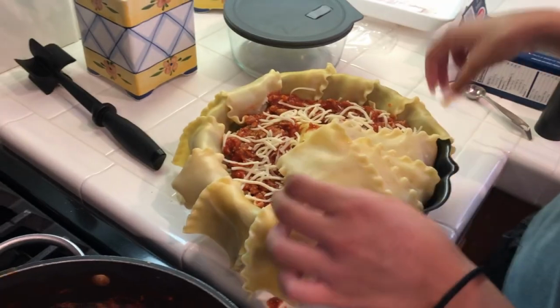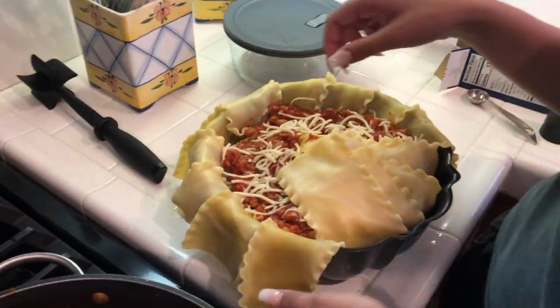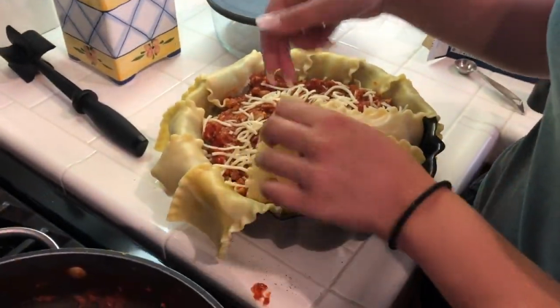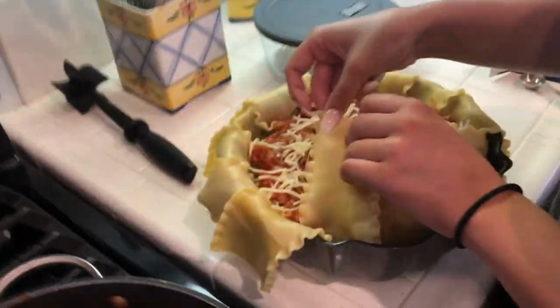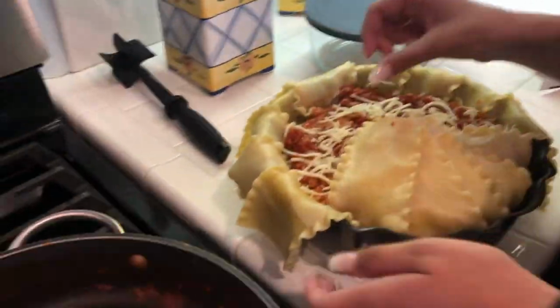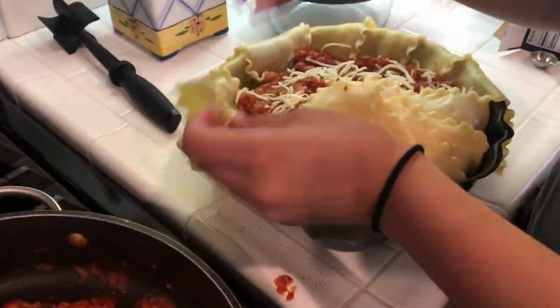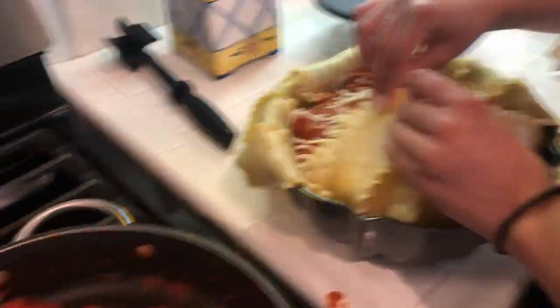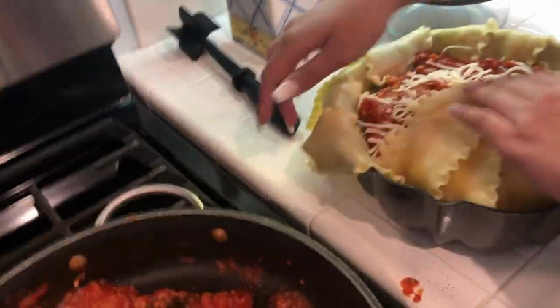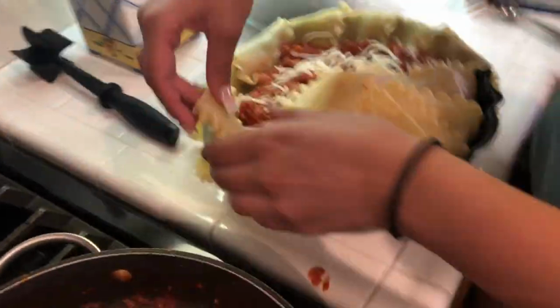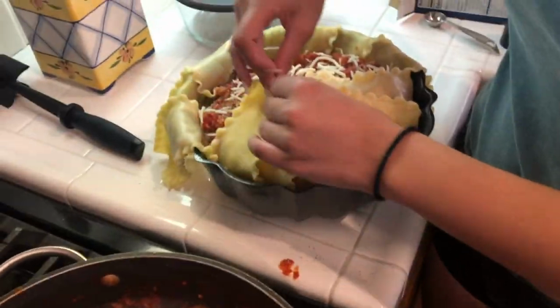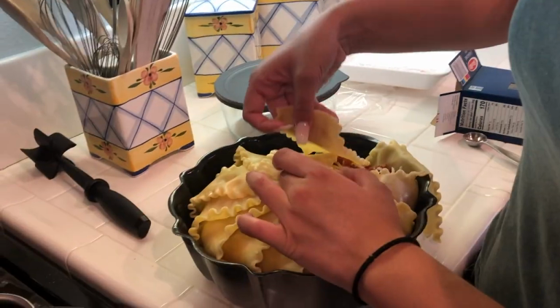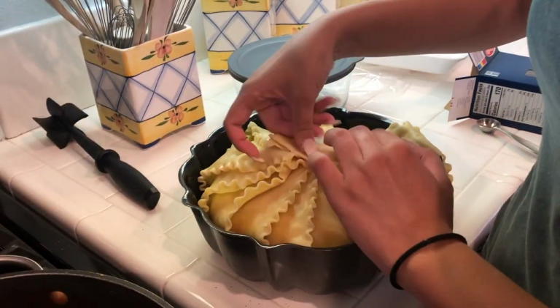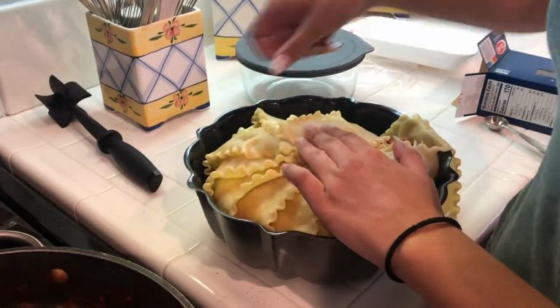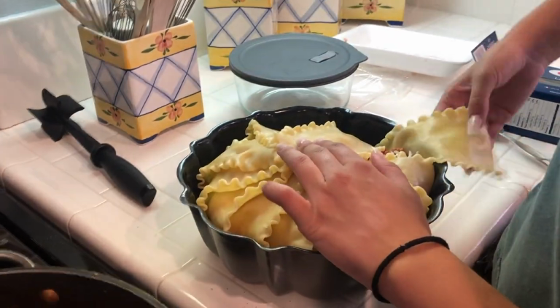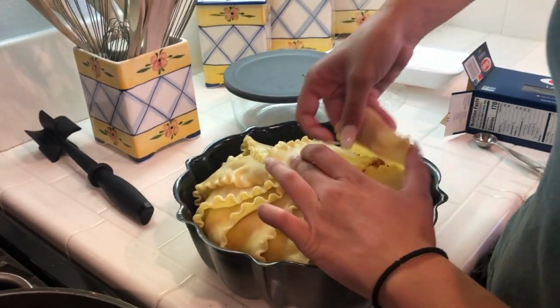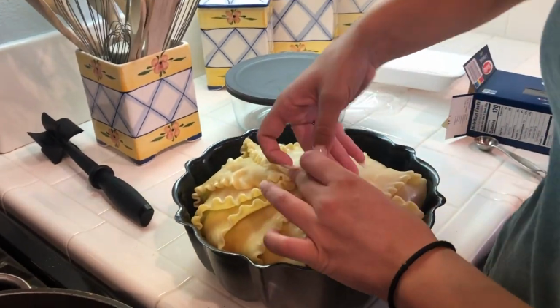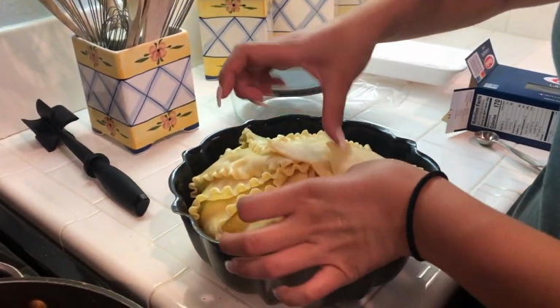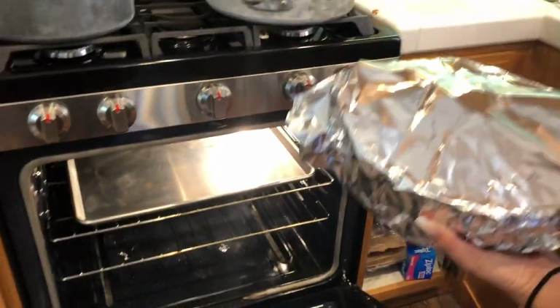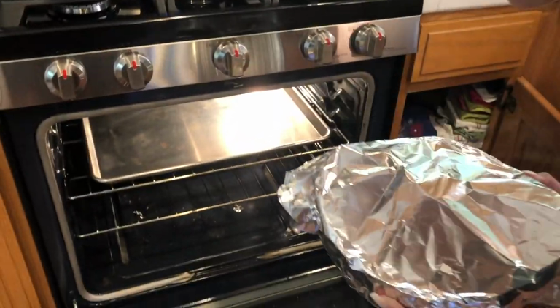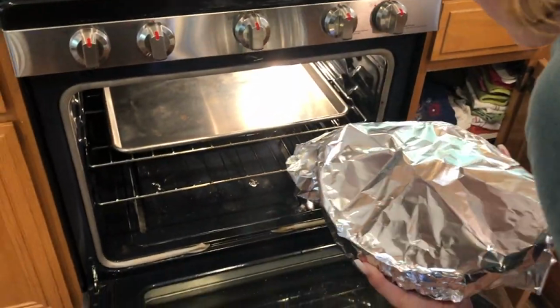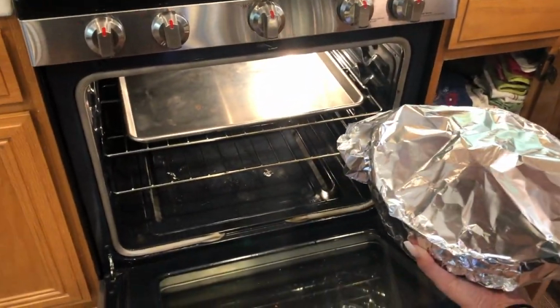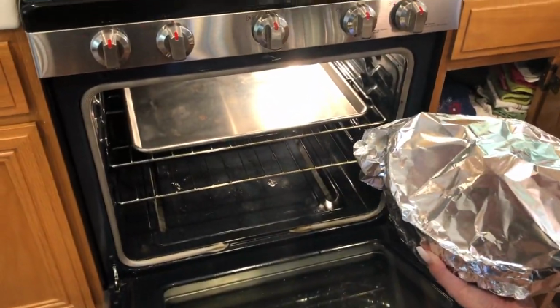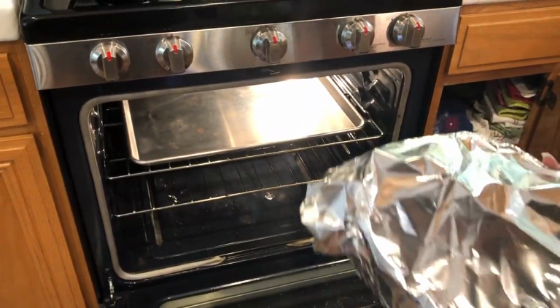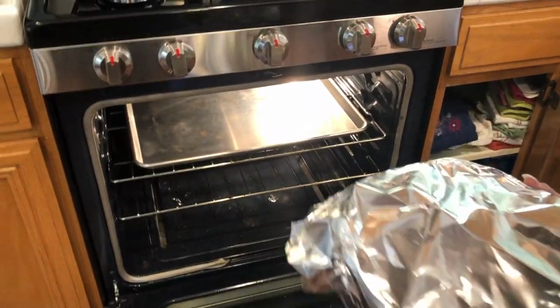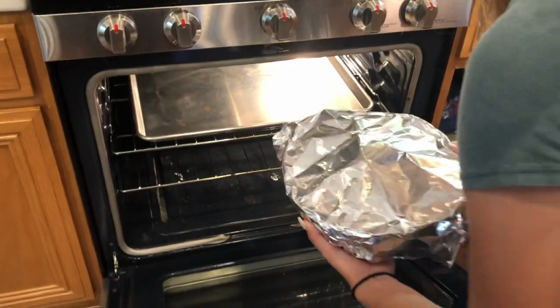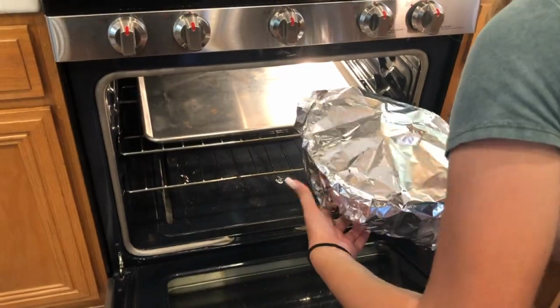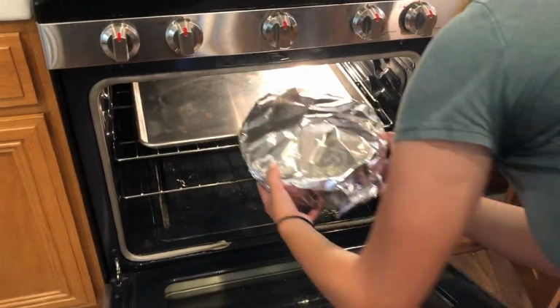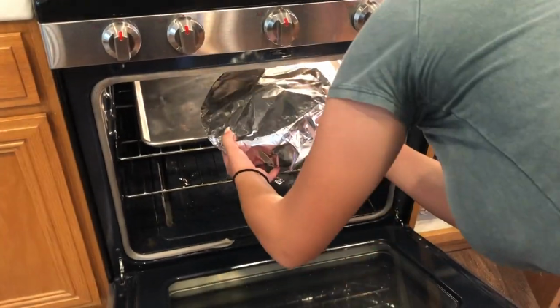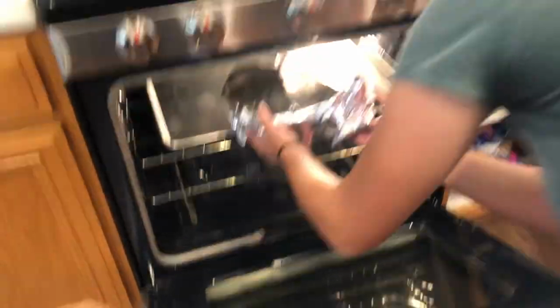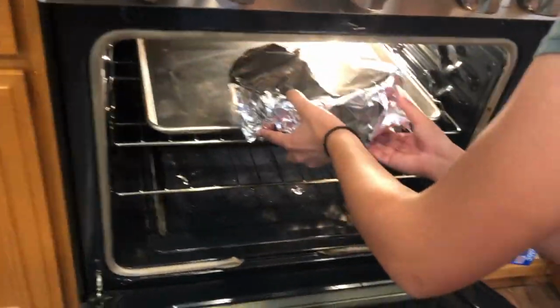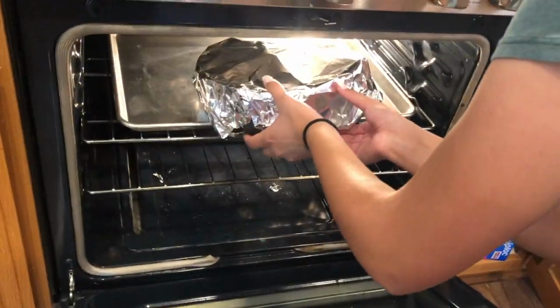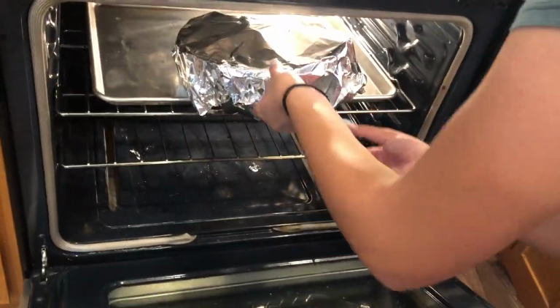Then we folded the edges of the lasagna hanging from the sides of the bowl, overlapping. This created a physical change. We covered it with foil and baked for about 45 minutes until it was cooked thoroughly. This was a chemical change.